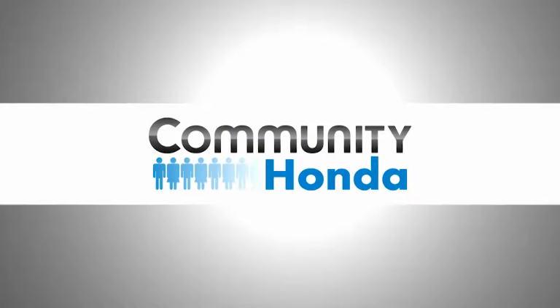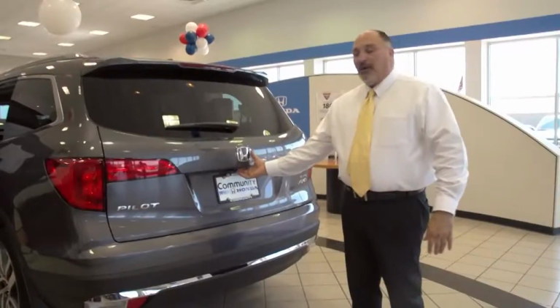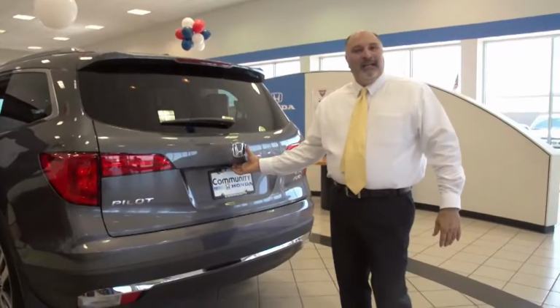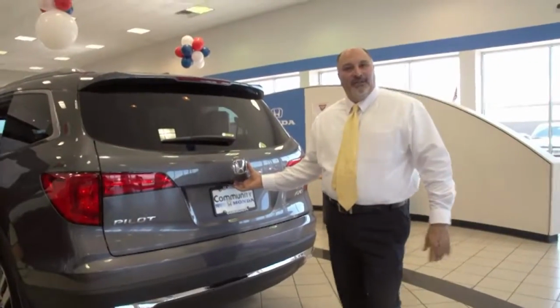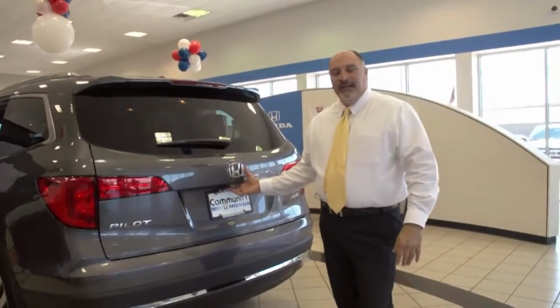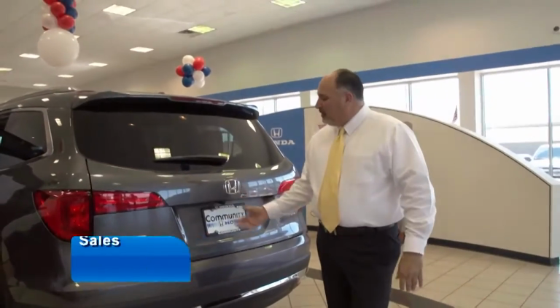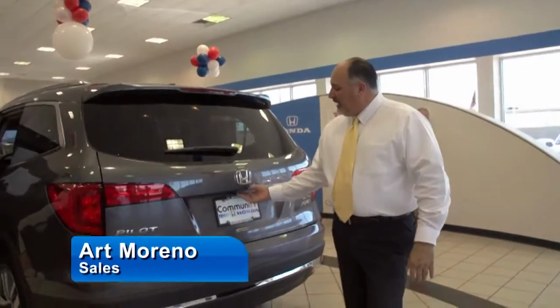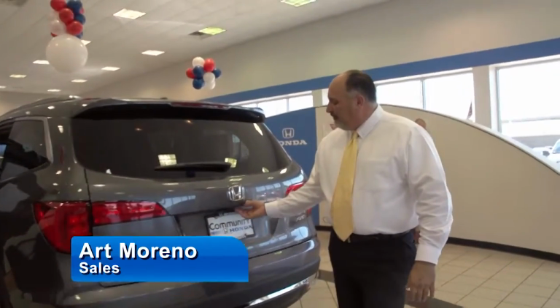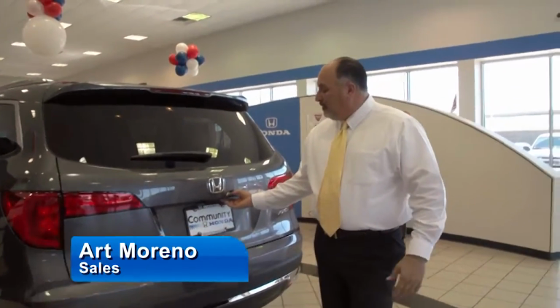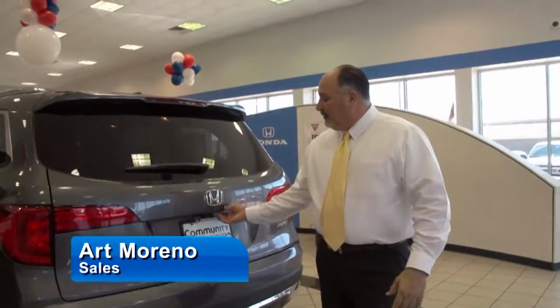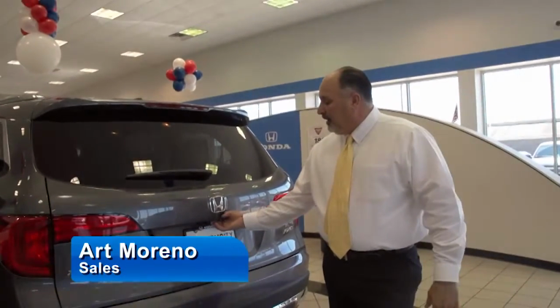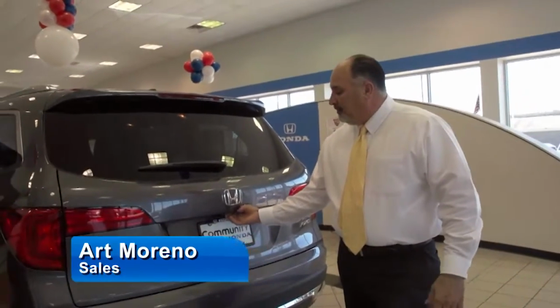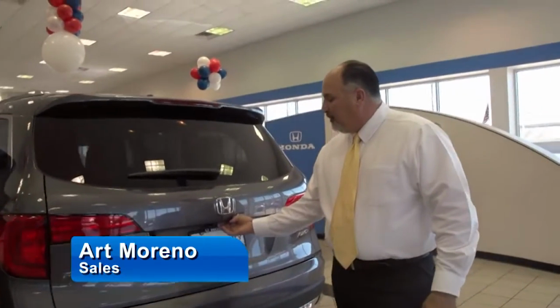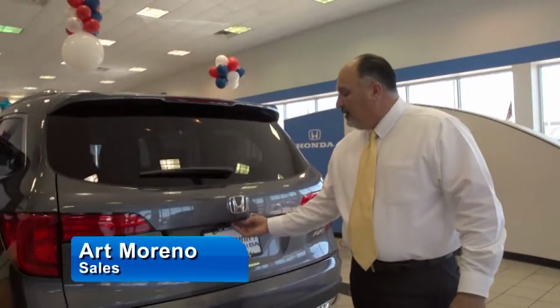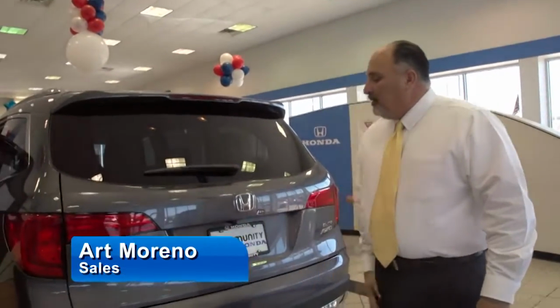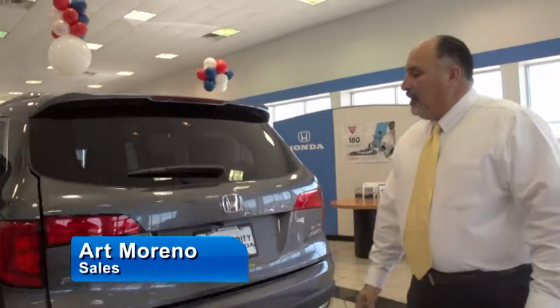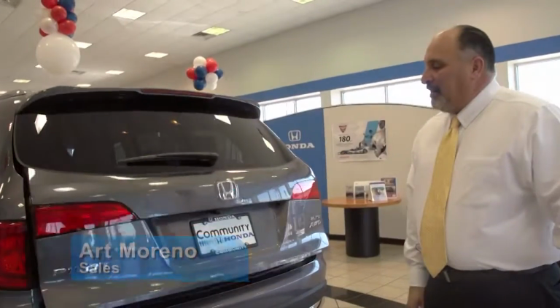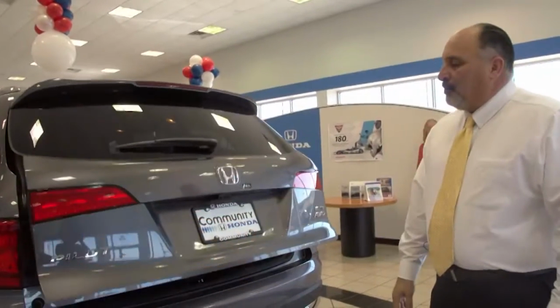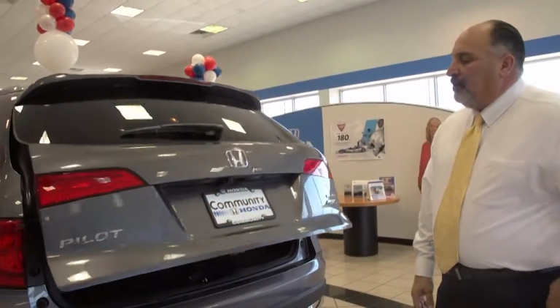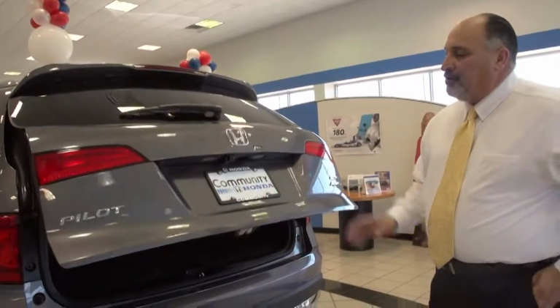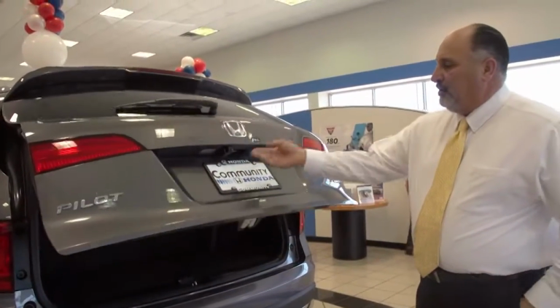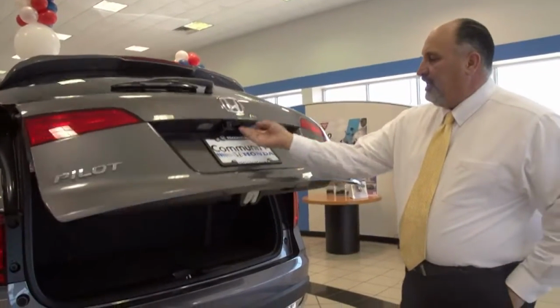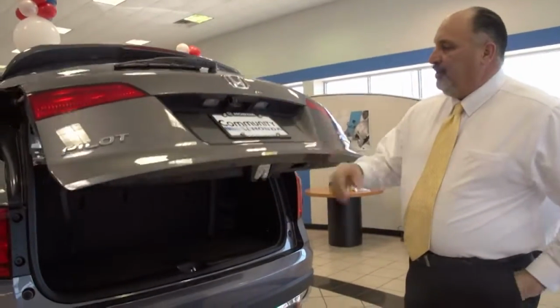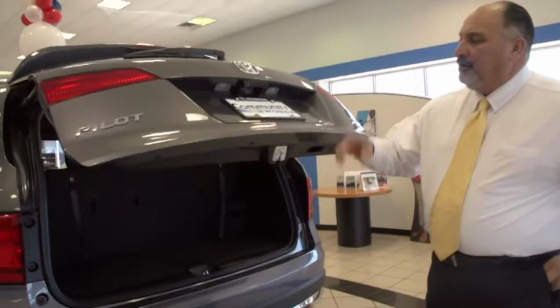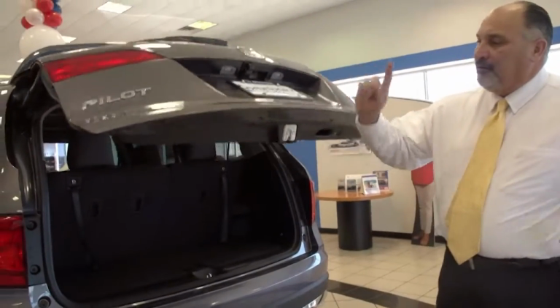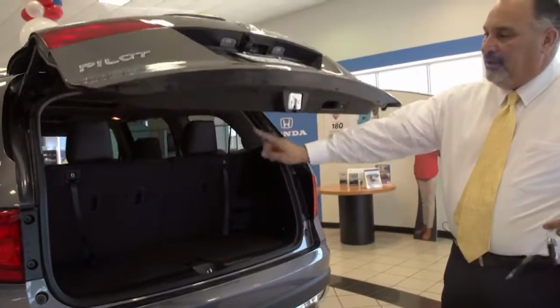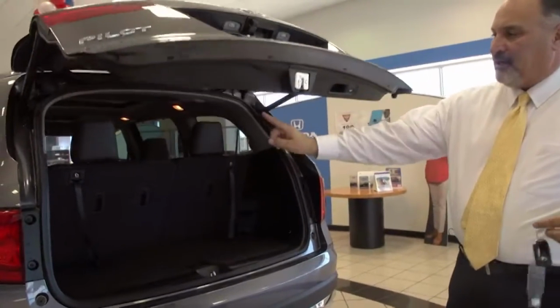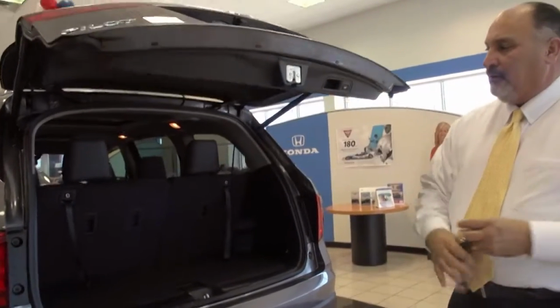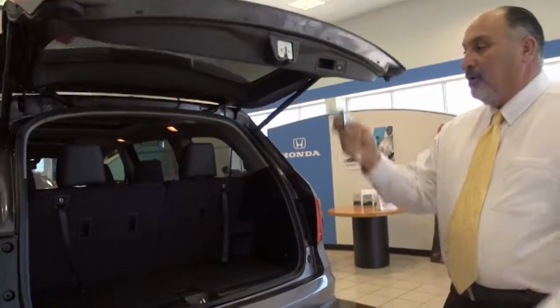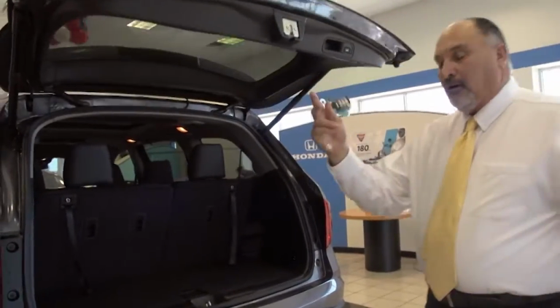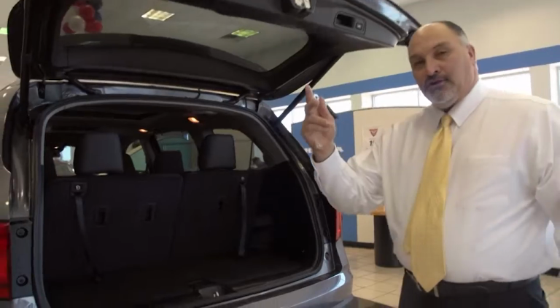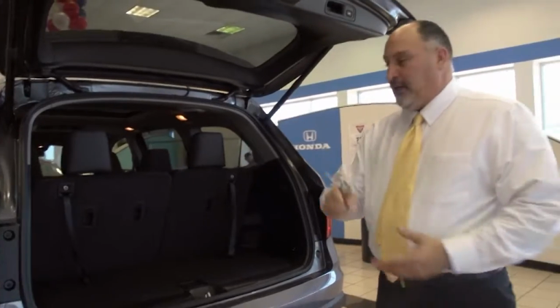On the Pilot Tourn Elite model, you have an automatic door opener. You can control it through the exterior, through the inside of the vehicle, or on your smart key.